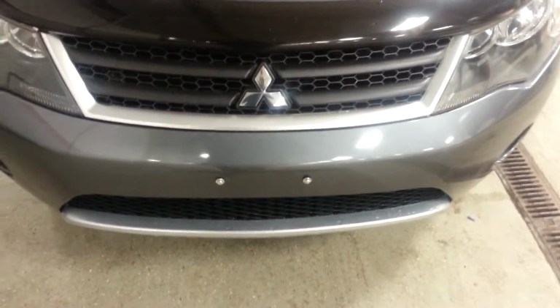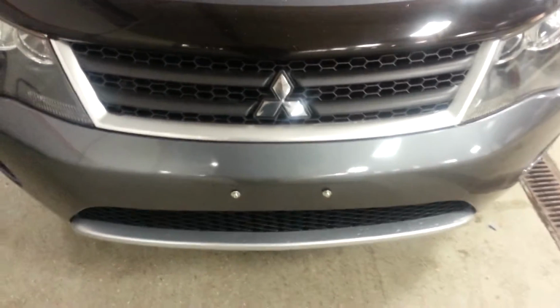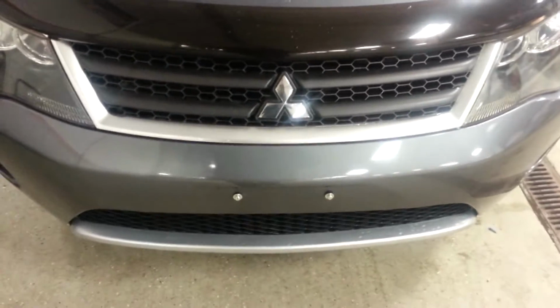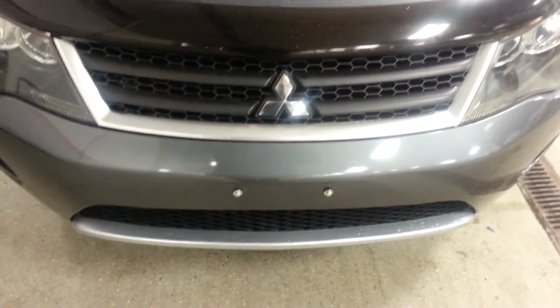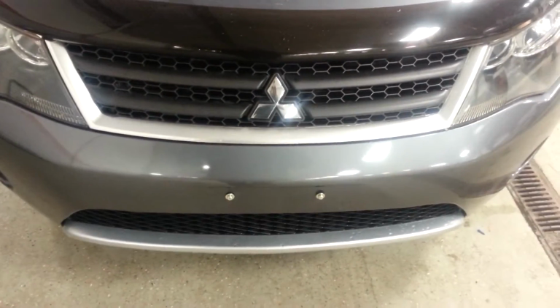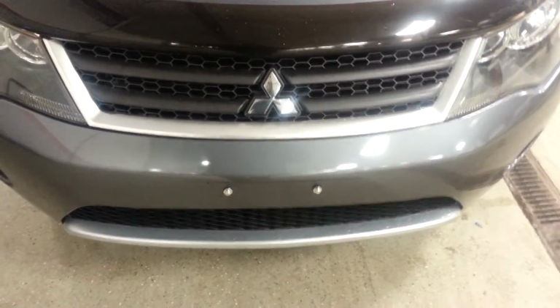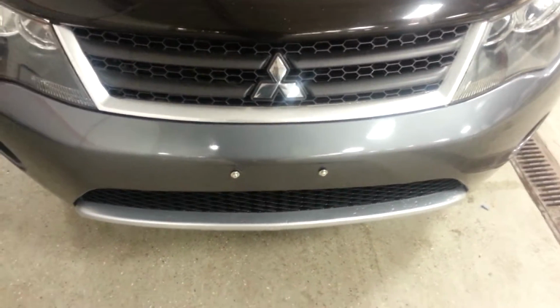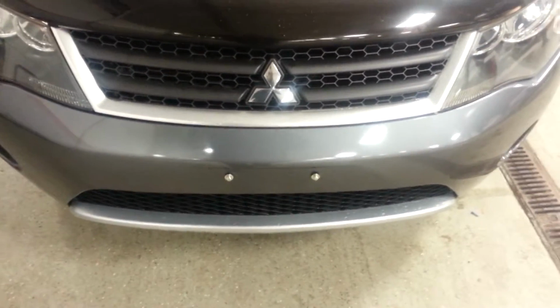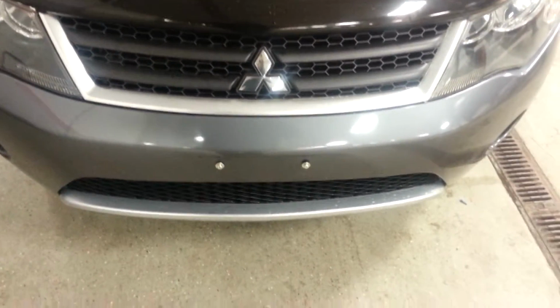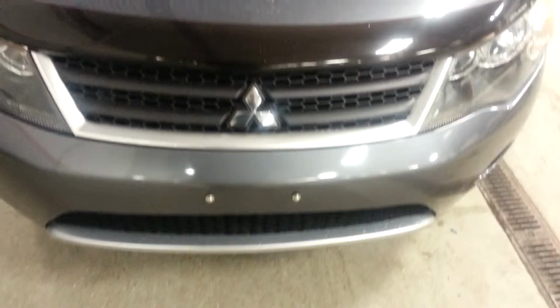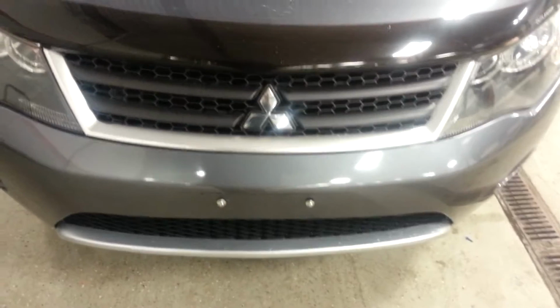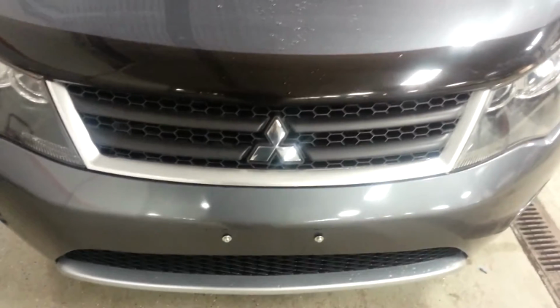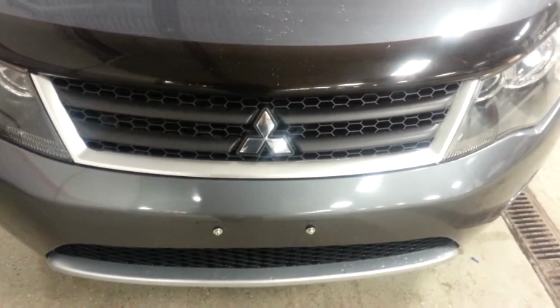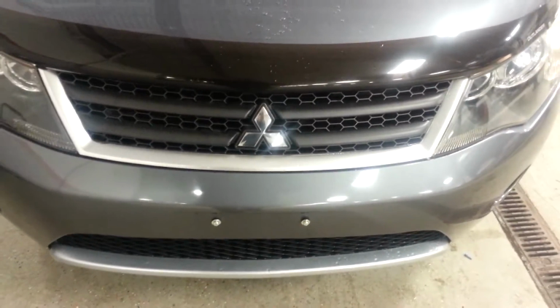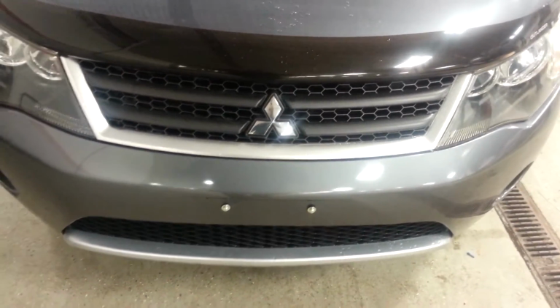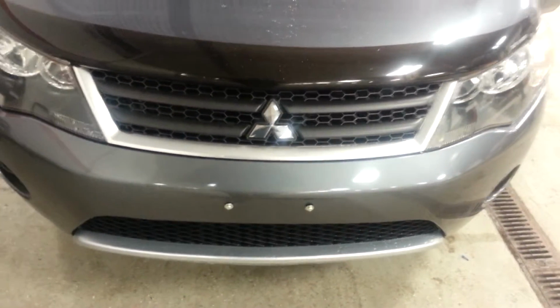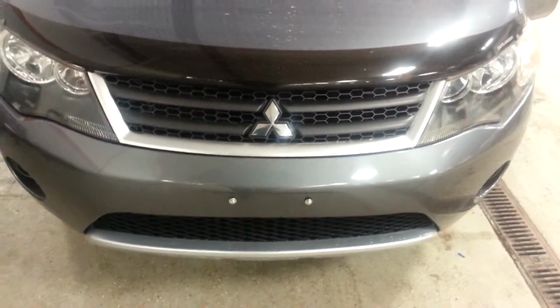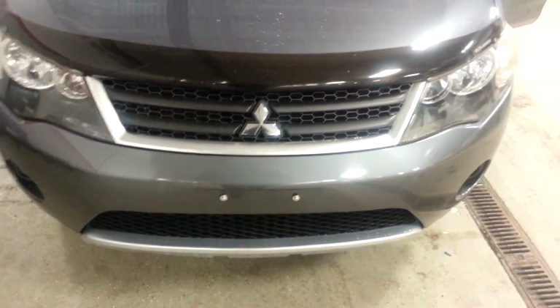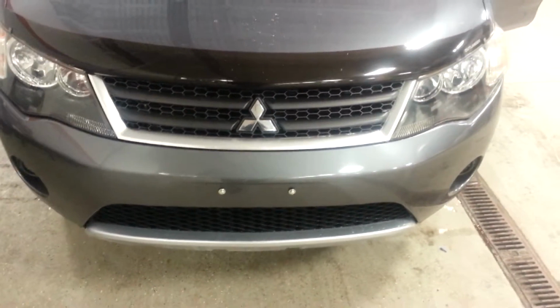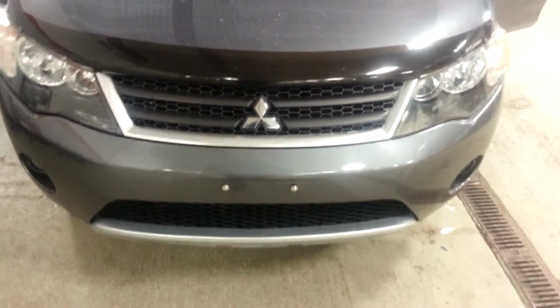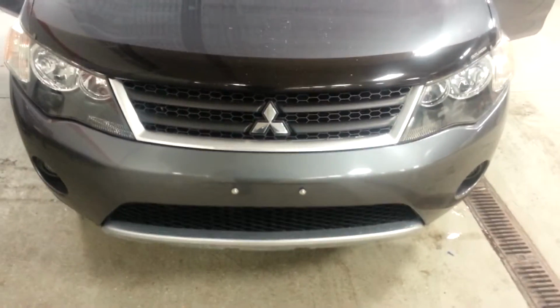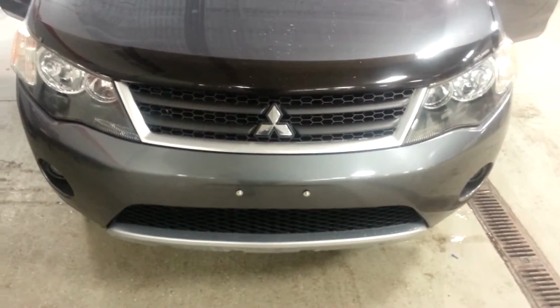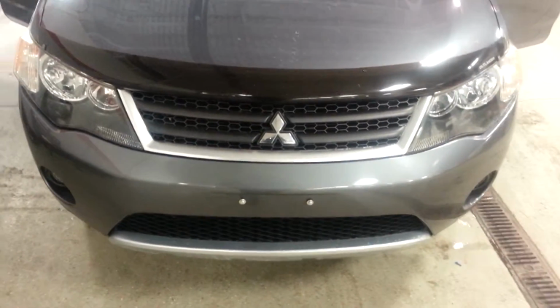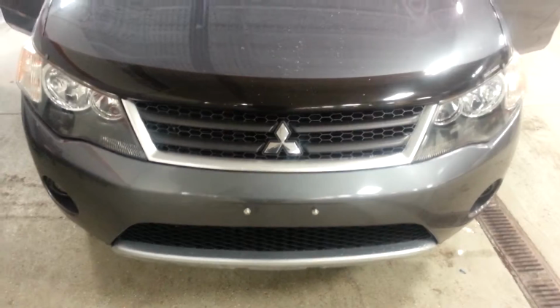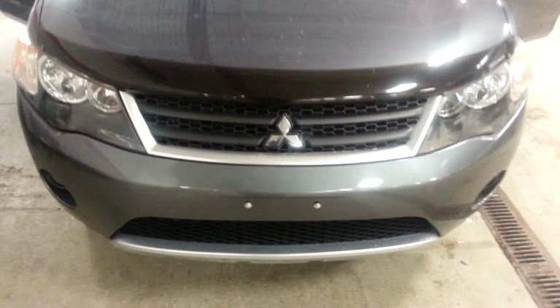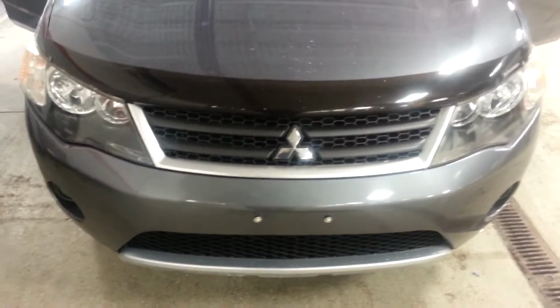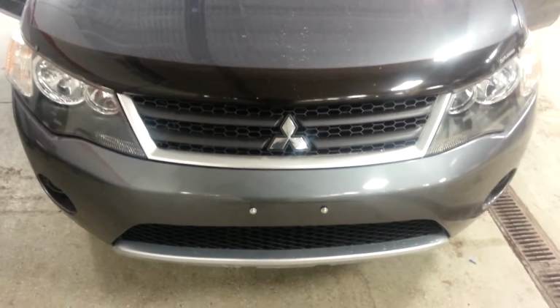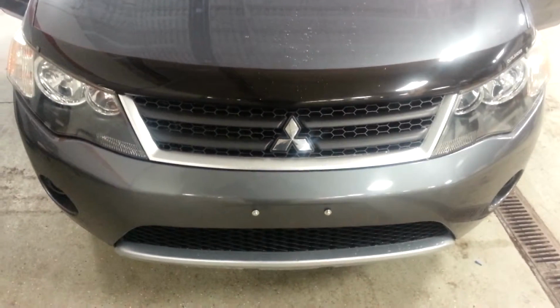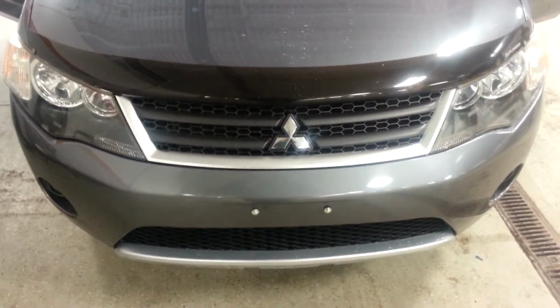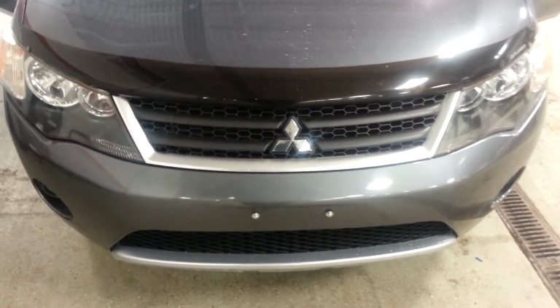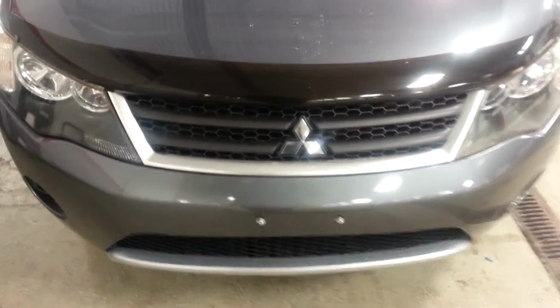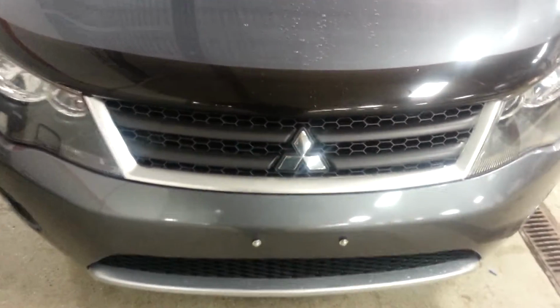Hi Tish, Marcus from Max Madsen Mitsubishi here in Aurora, Illinois. Just introducing you to the 2007 Mitsubishi Outlander XLS. I'm going to shoot you a quick little walk-around video to show you just a few of the features in here.